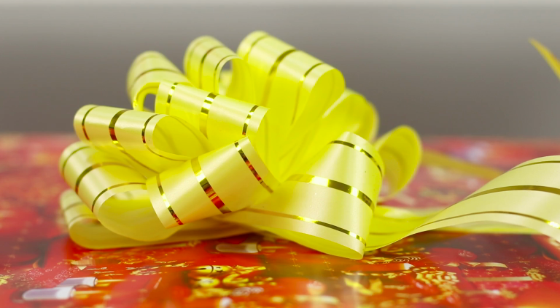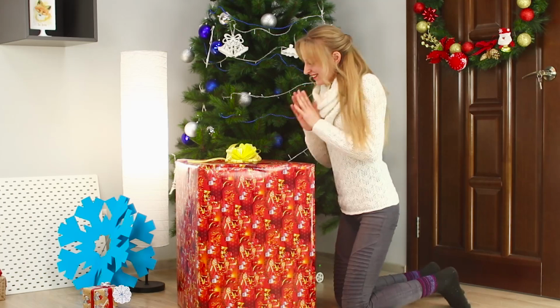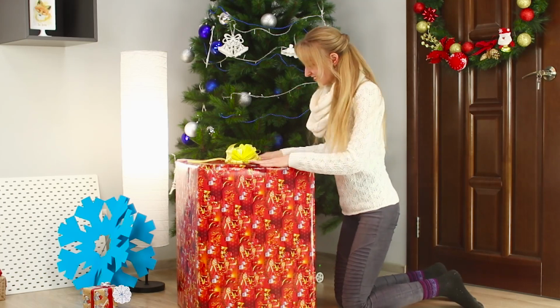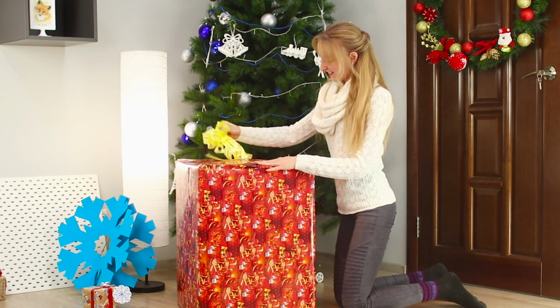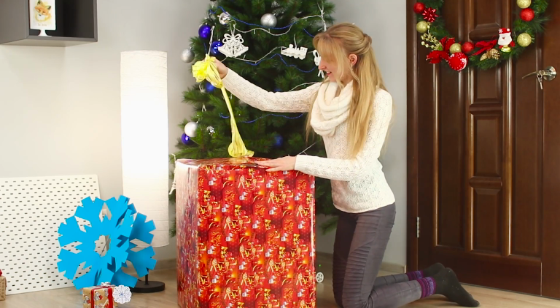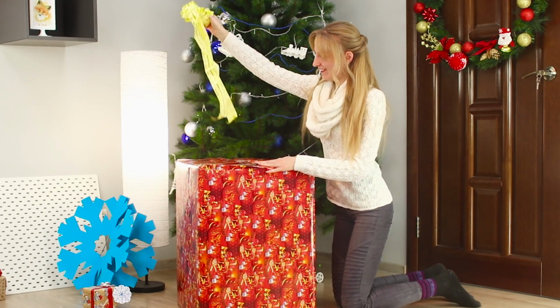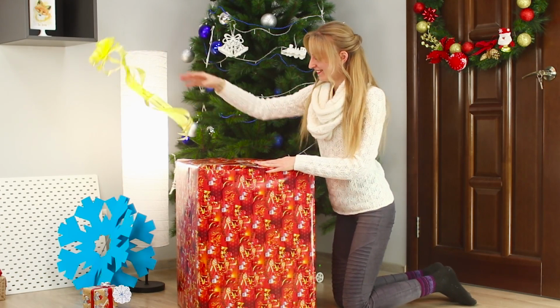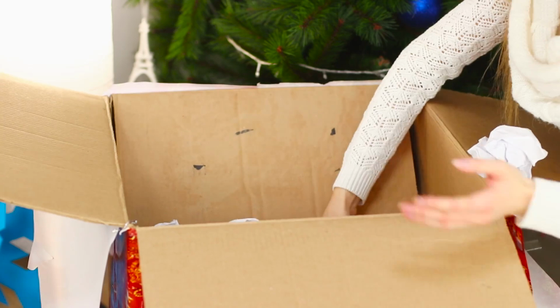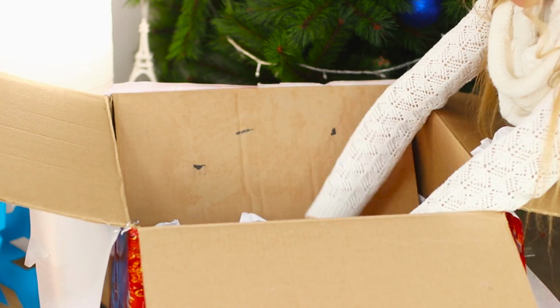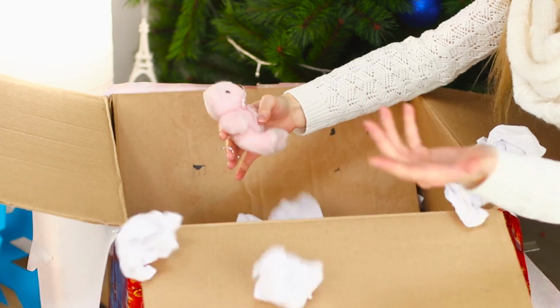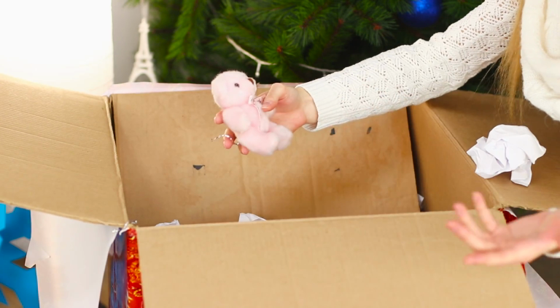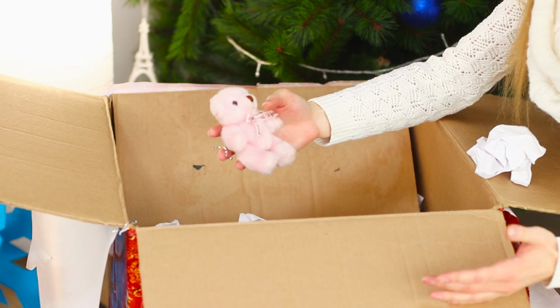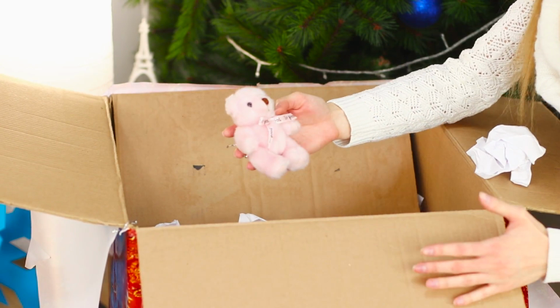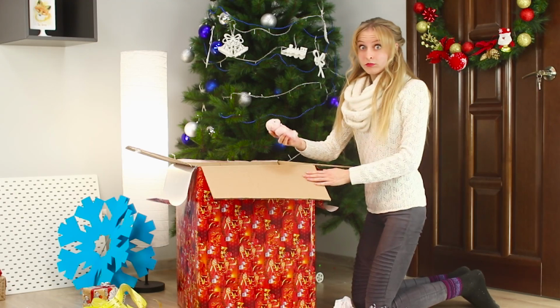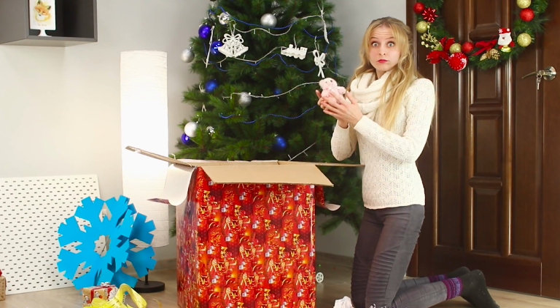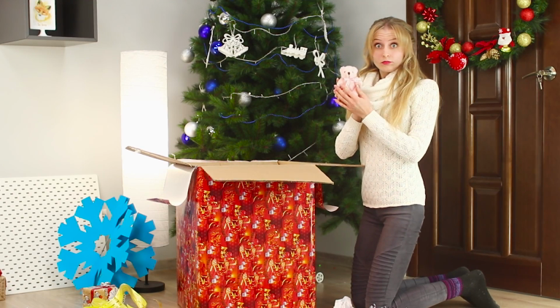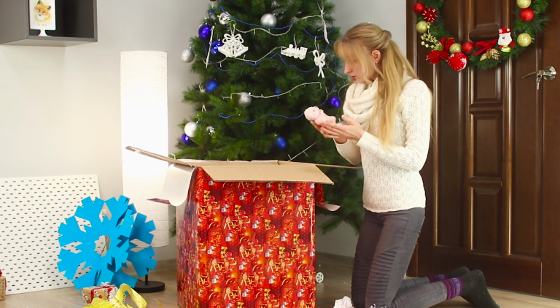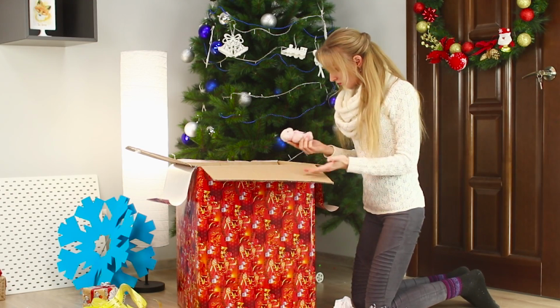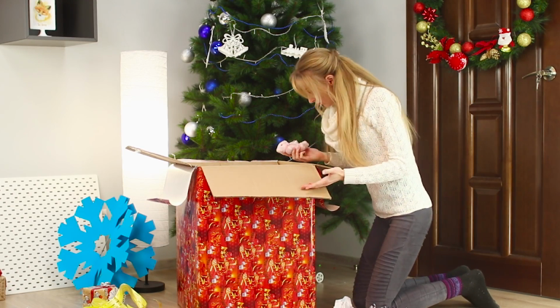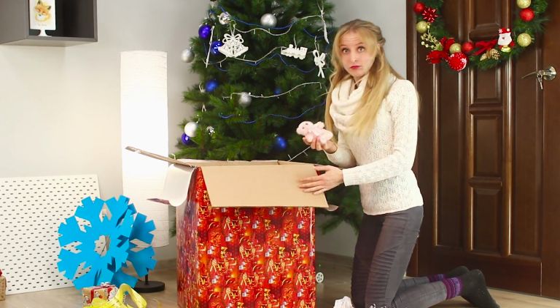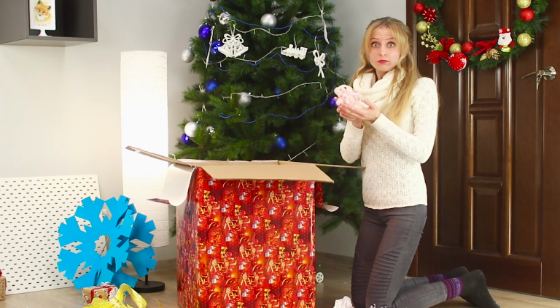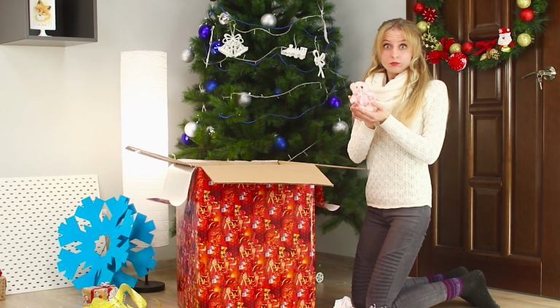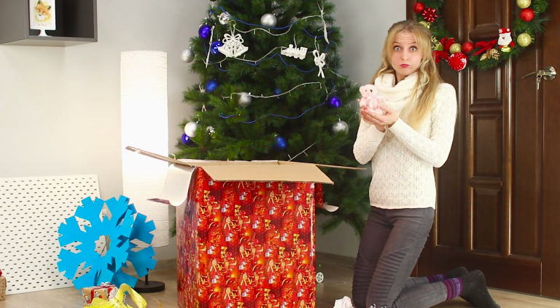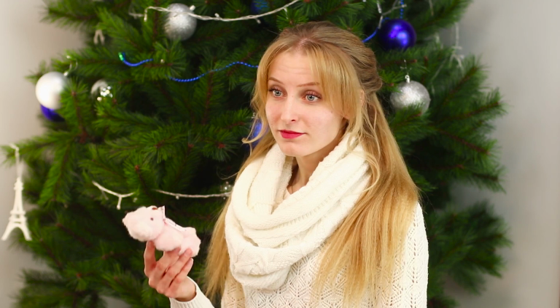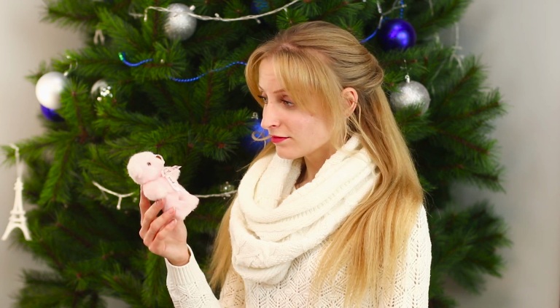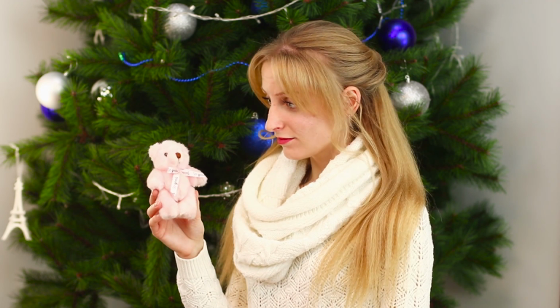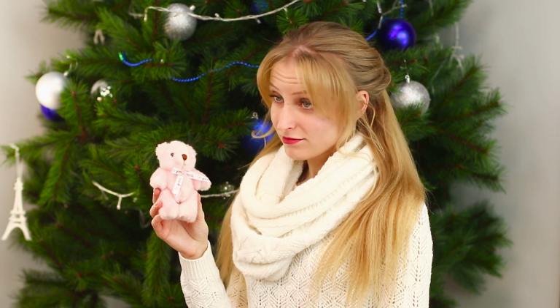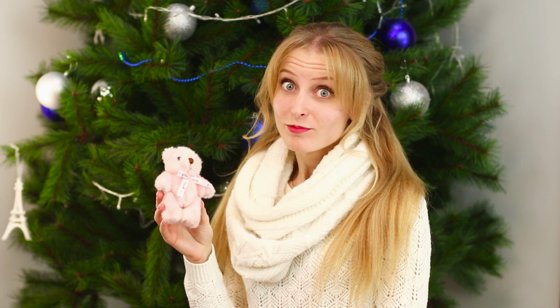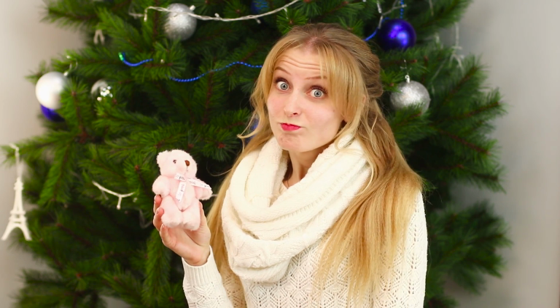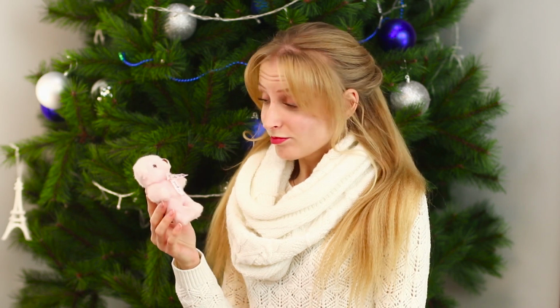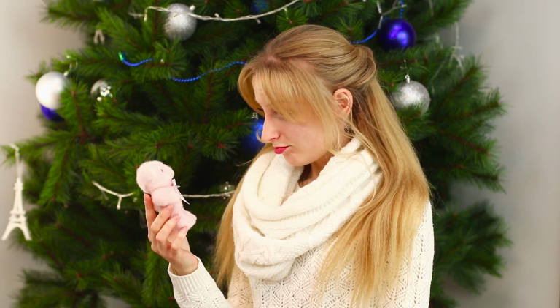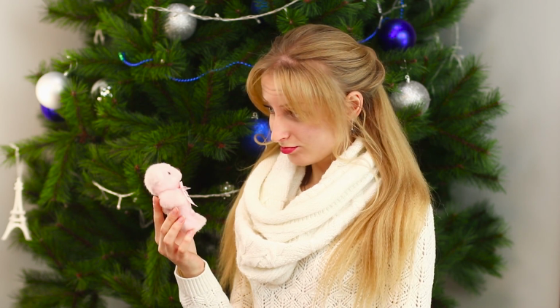Attach a bow and you can gift it! Your friend happily opens the box, but all there is inside is a mini bear. It's the thought that matters, not the size of the gift!